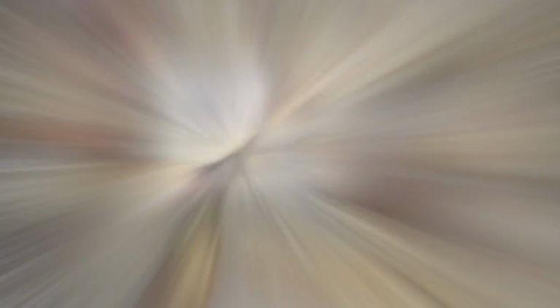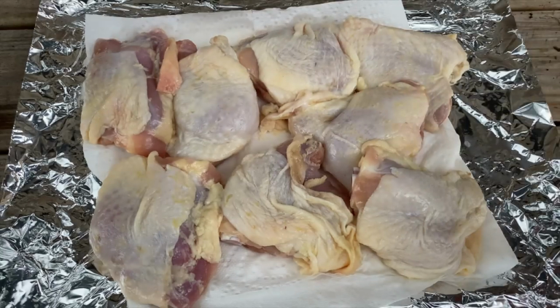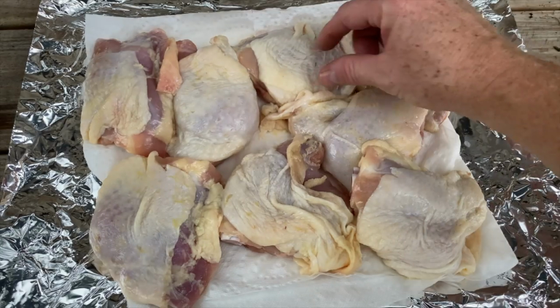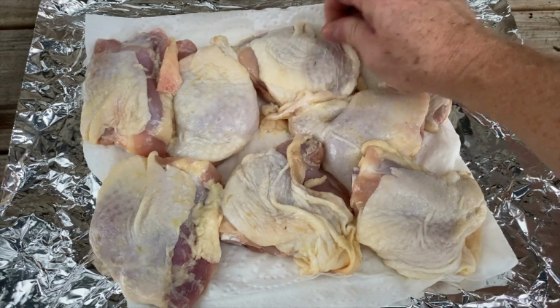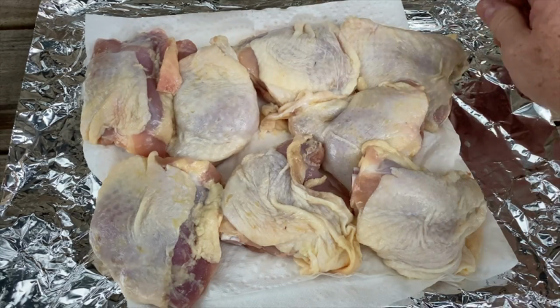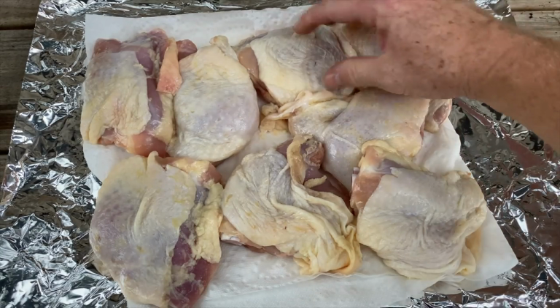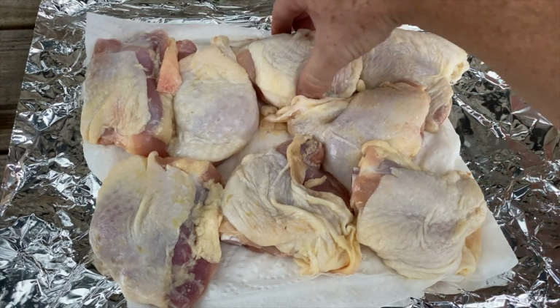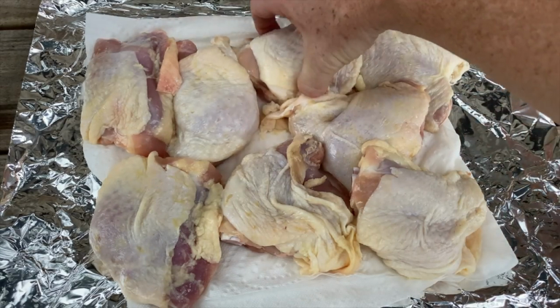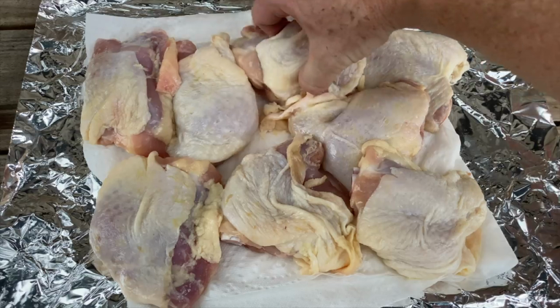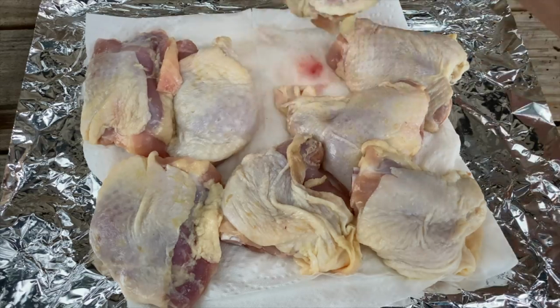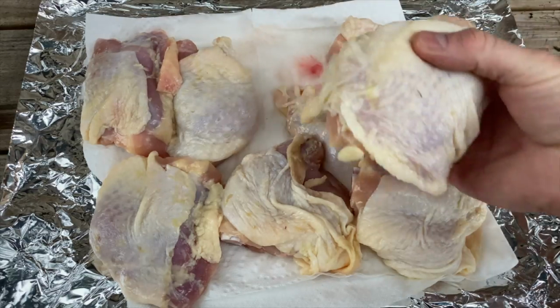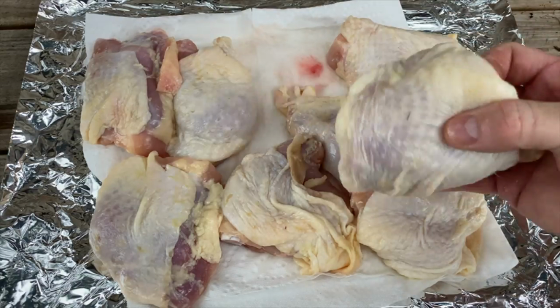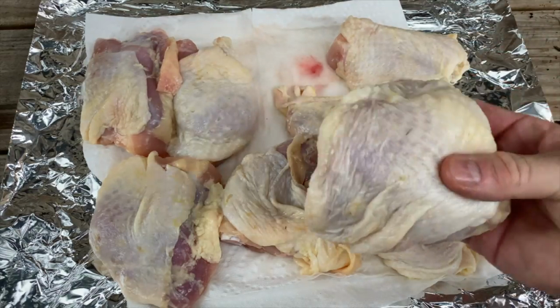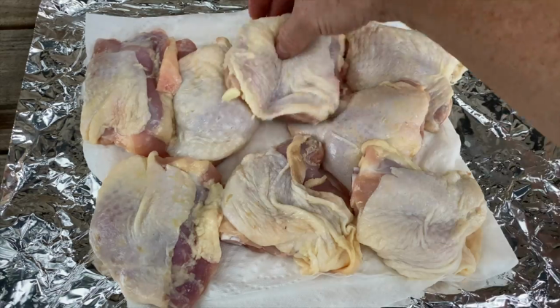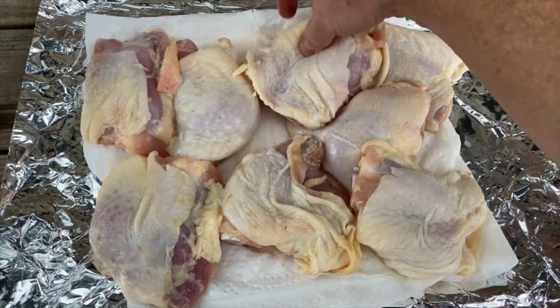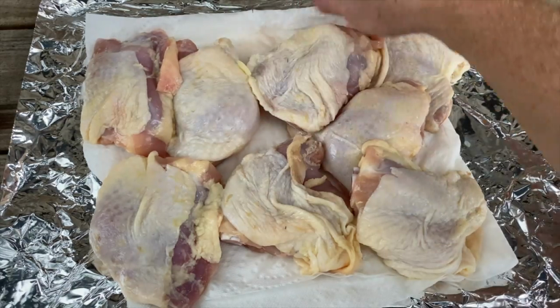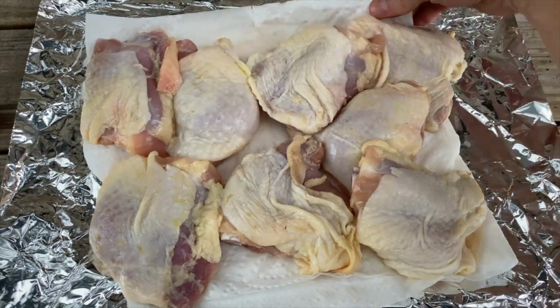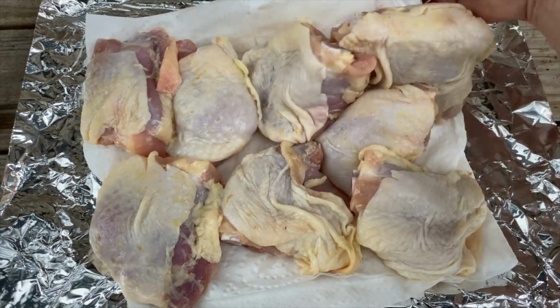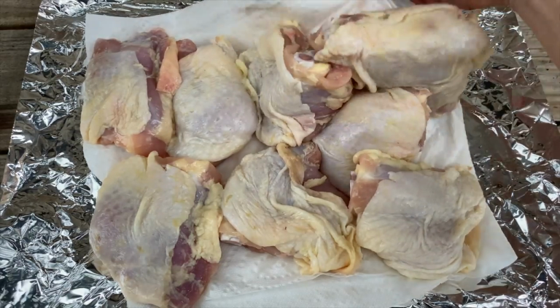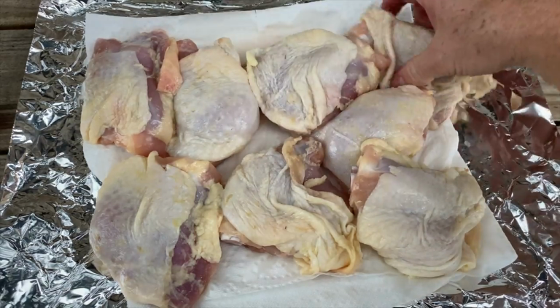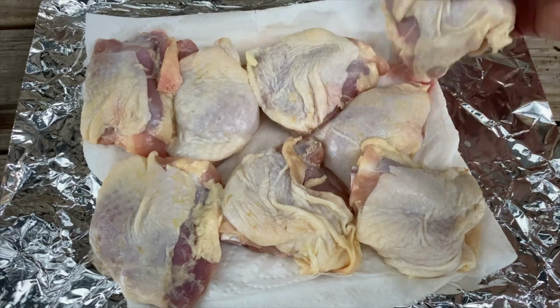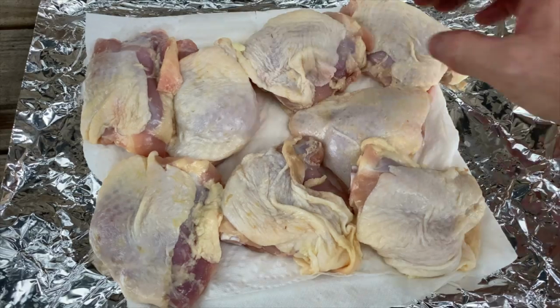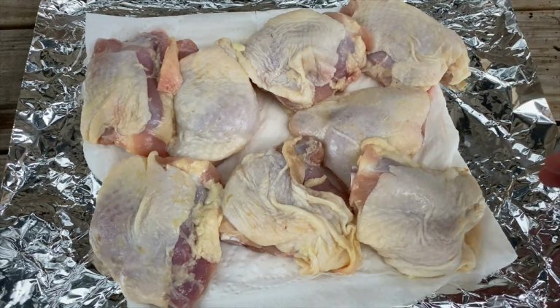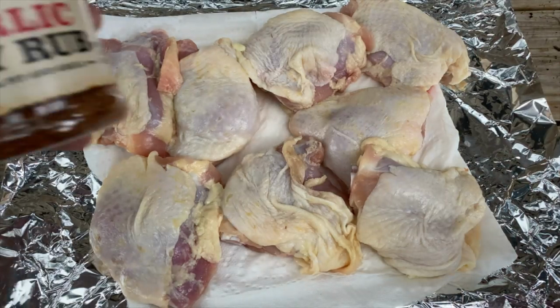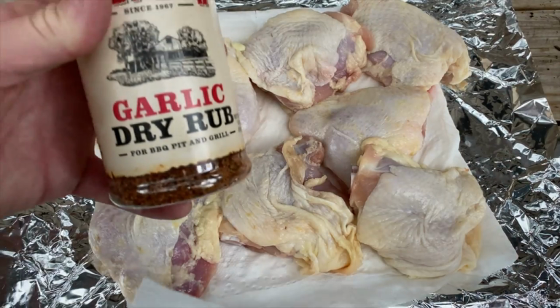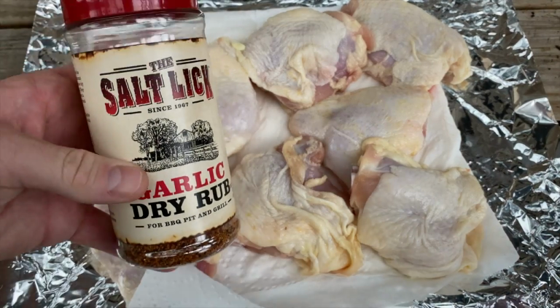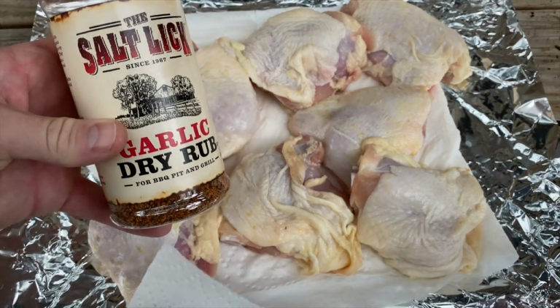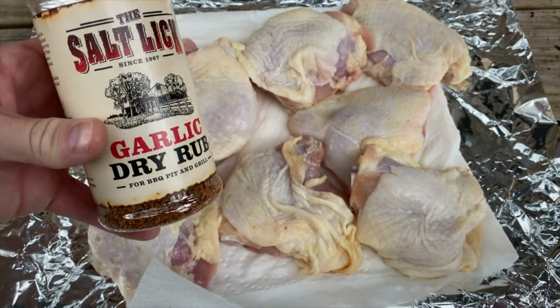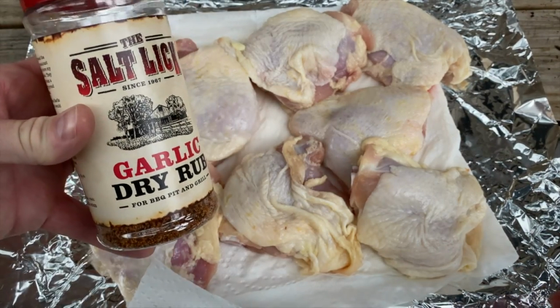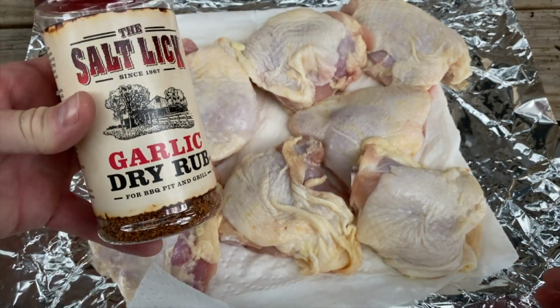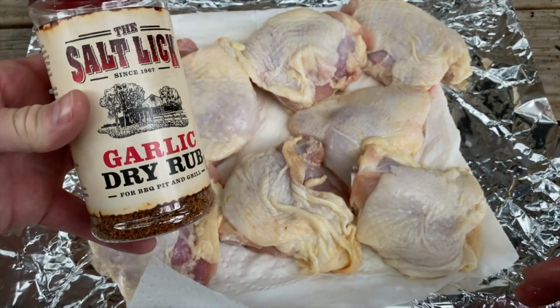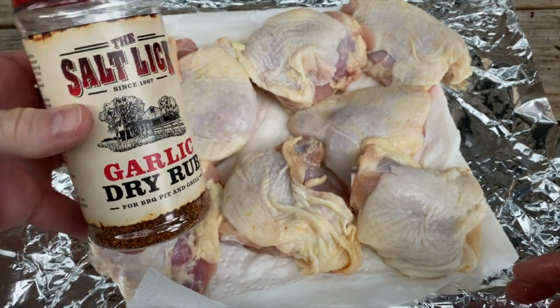Eight chicken thighs right here — normal chicken thighs, skin on. I like to just get a paper towel and dry them off a little bit. What I'm going to use tonight is some Salt Lake BBQ Garlic Dry Rub.